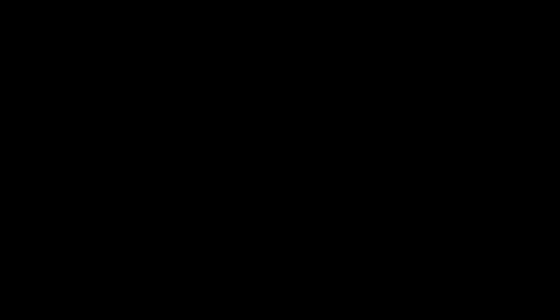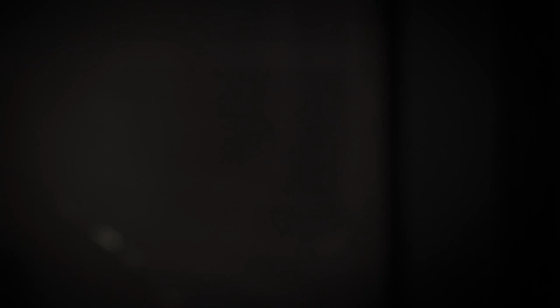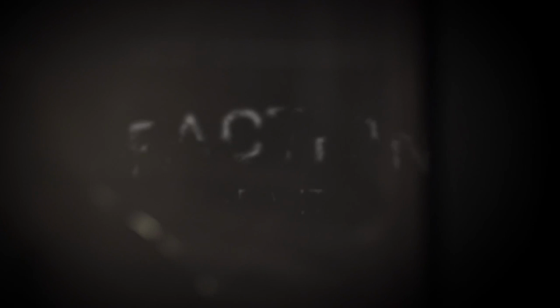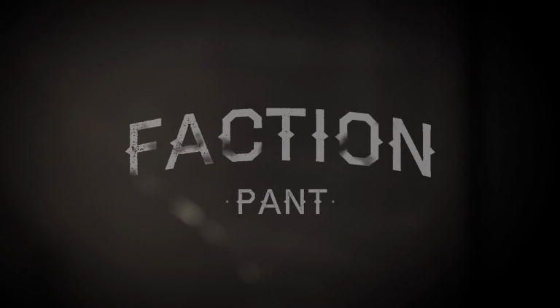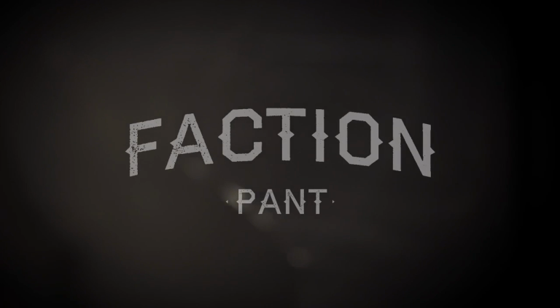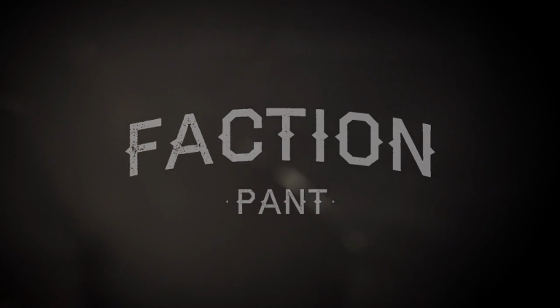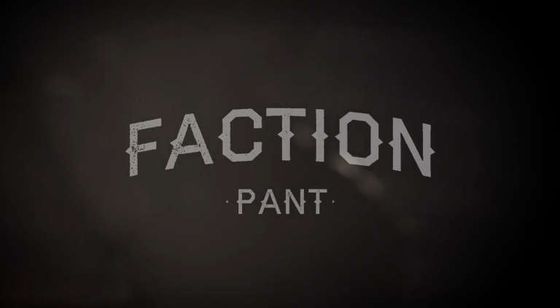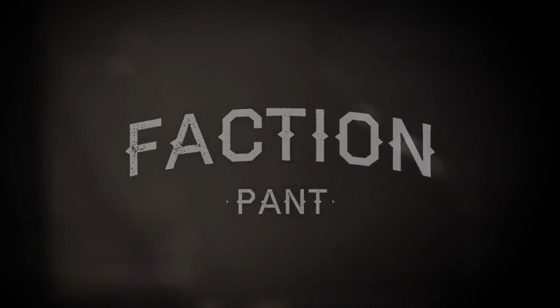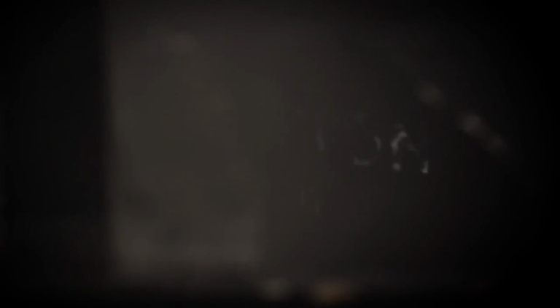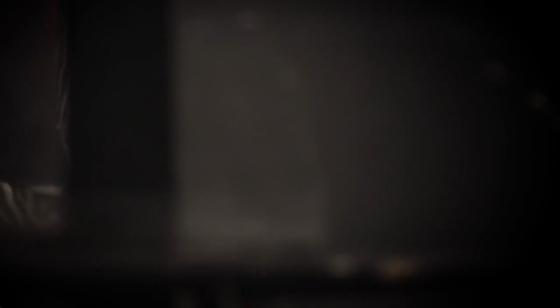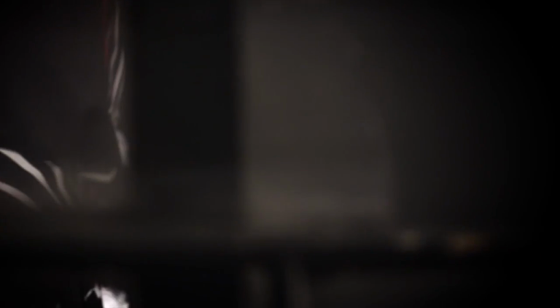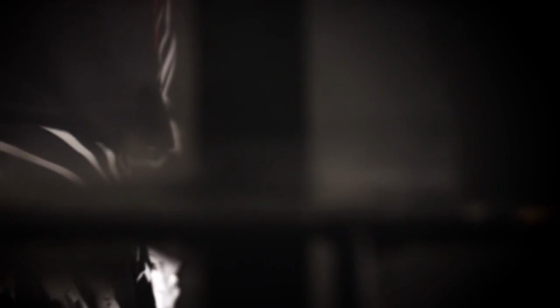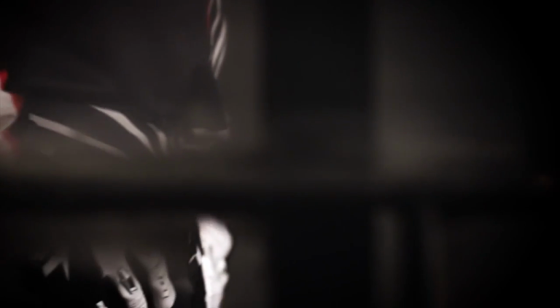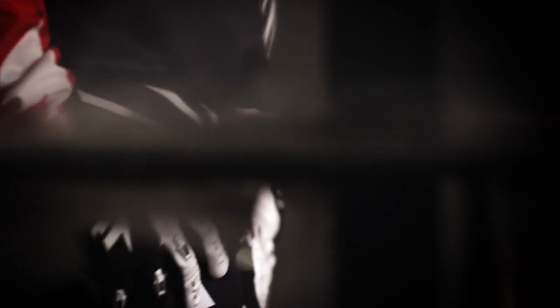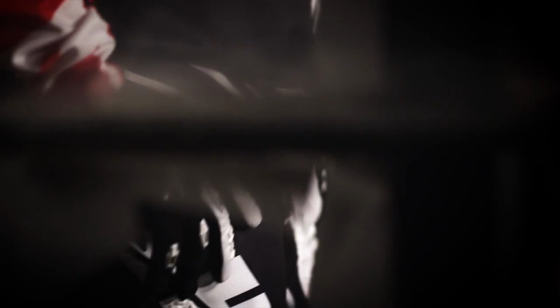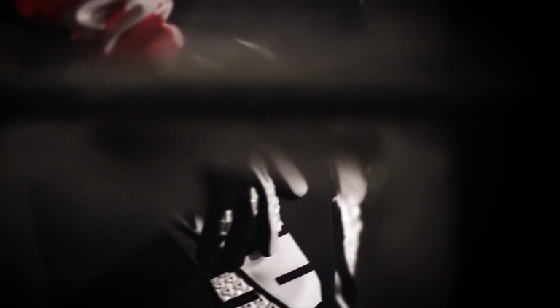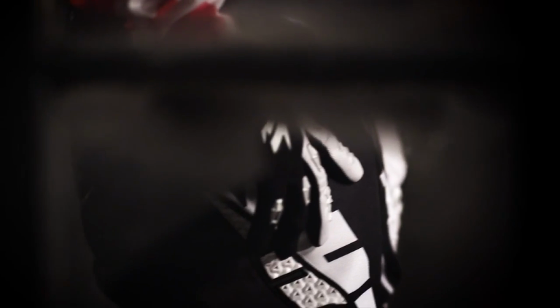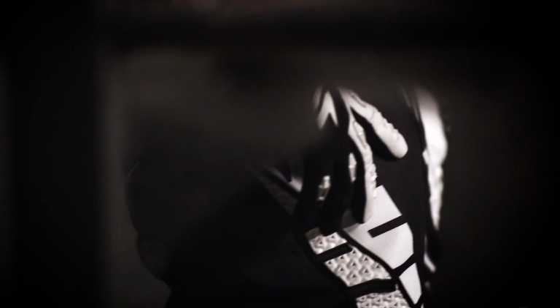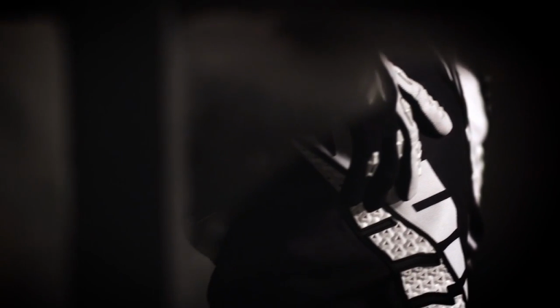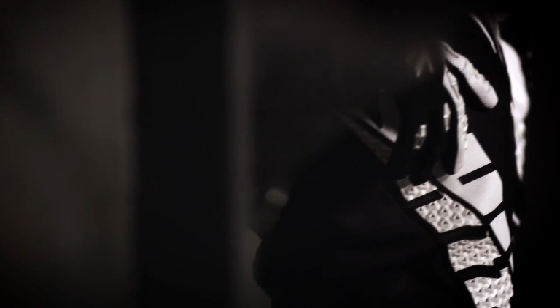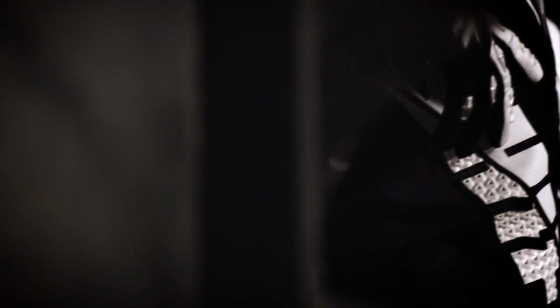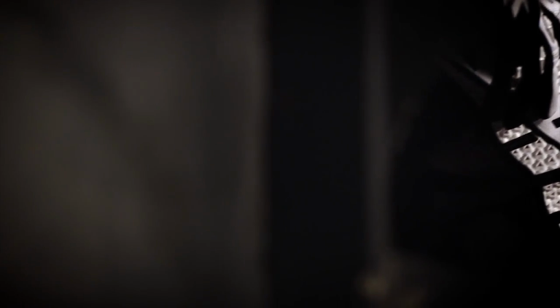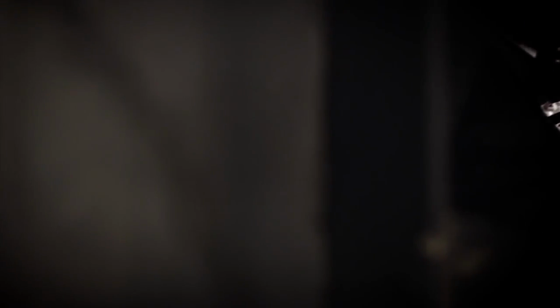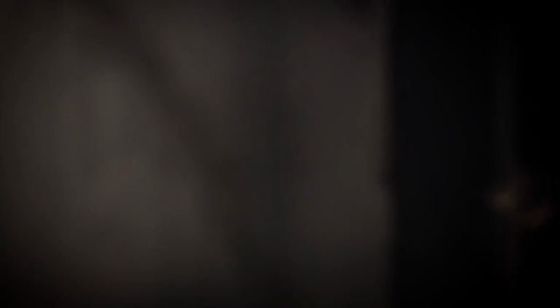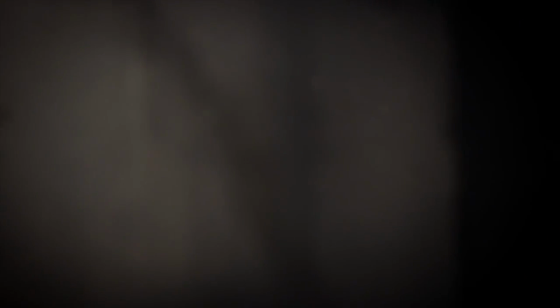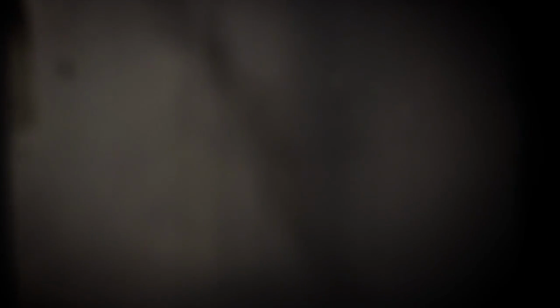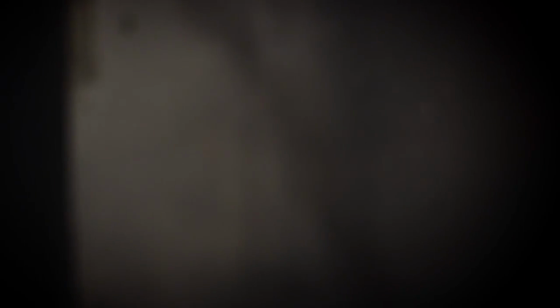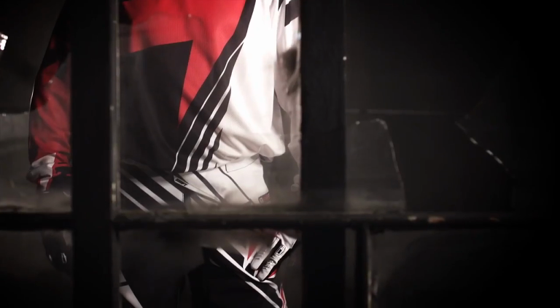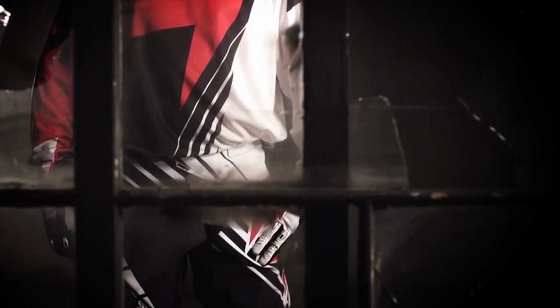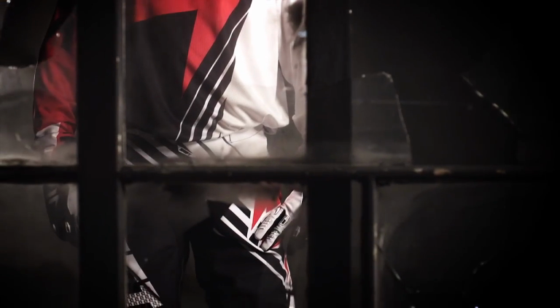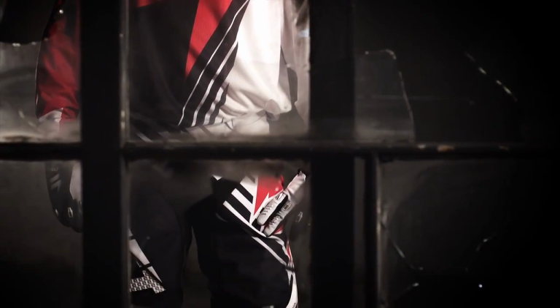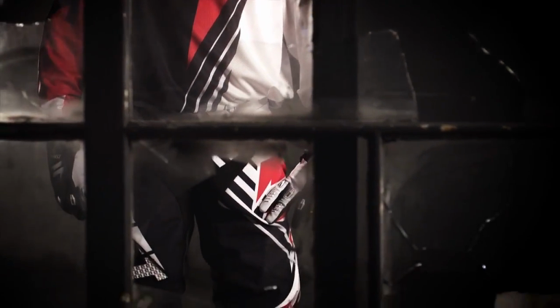The Faction Pant features 900D main body material providing excellent durability. Aggressively articulated design in the waist and knees conform to the rider while in the ride position.